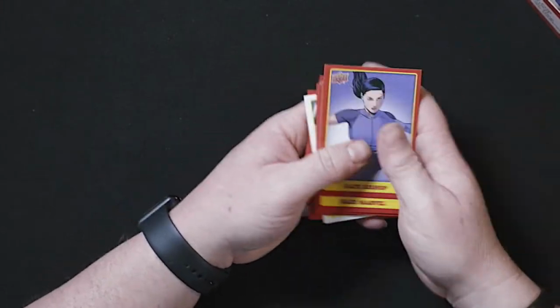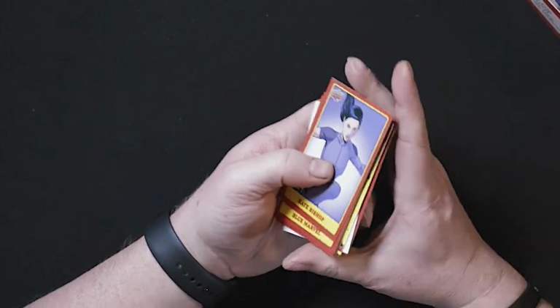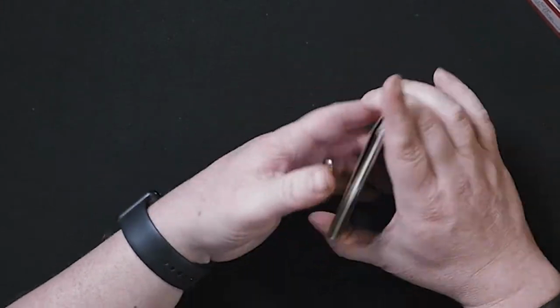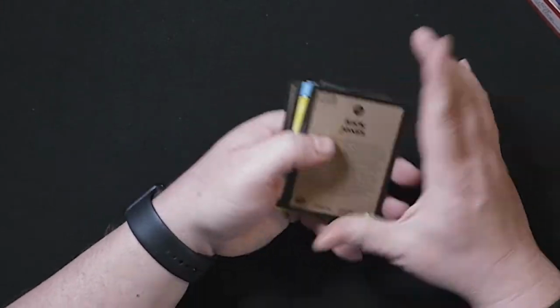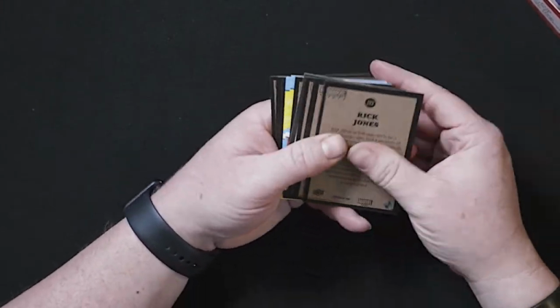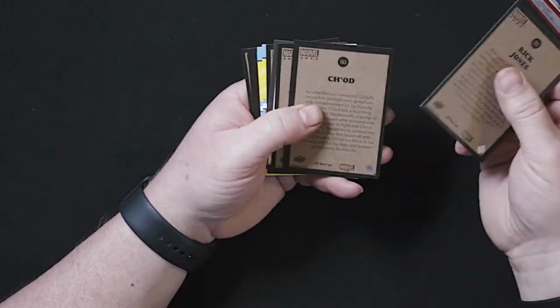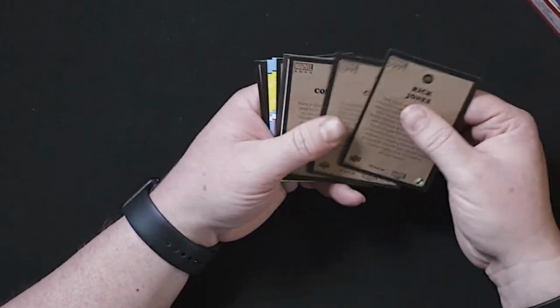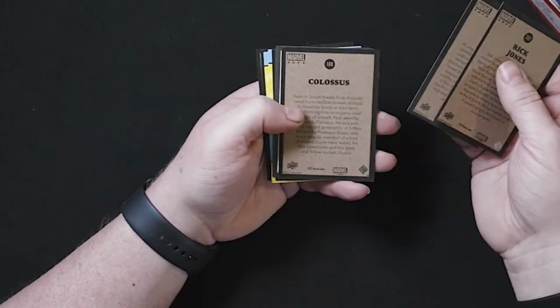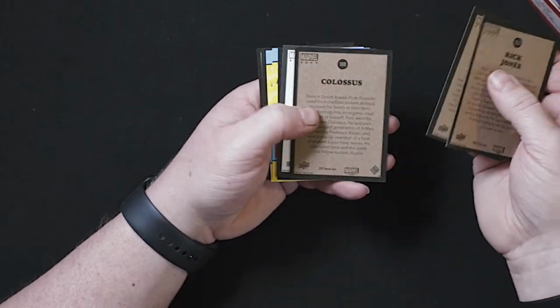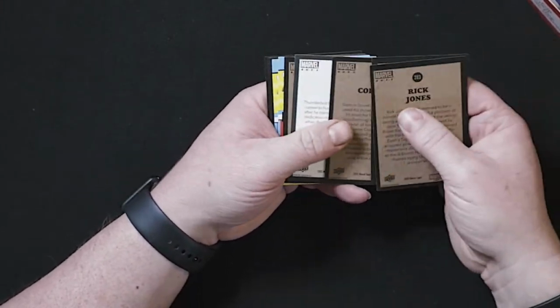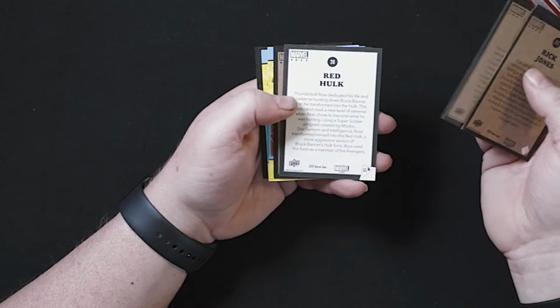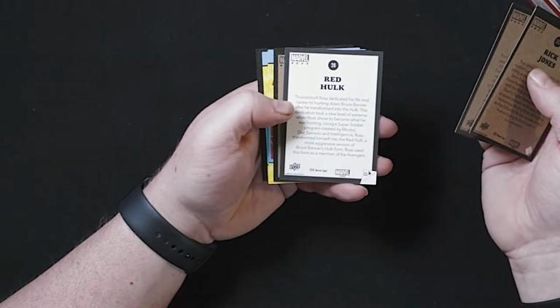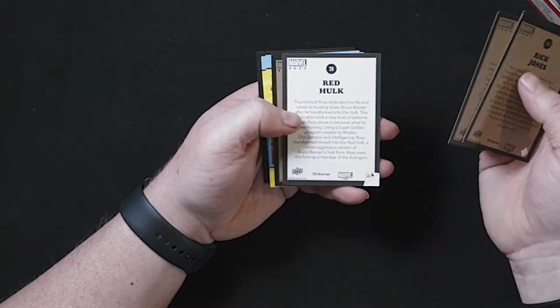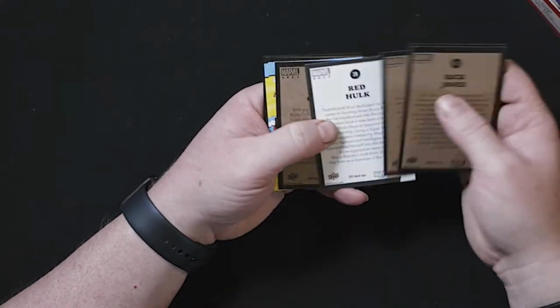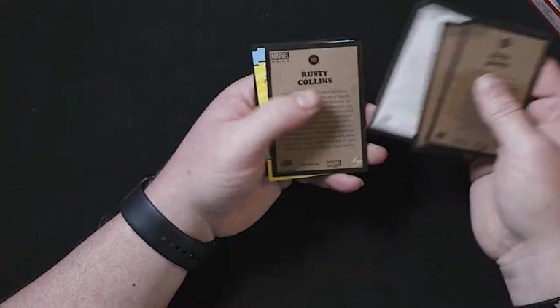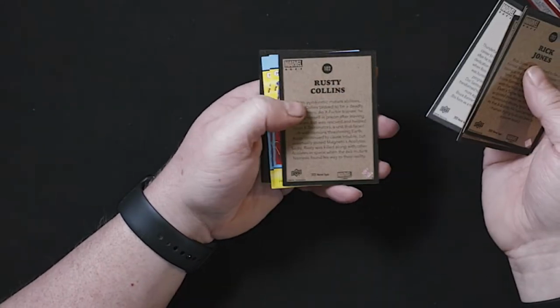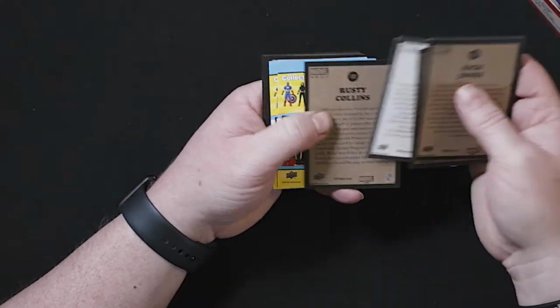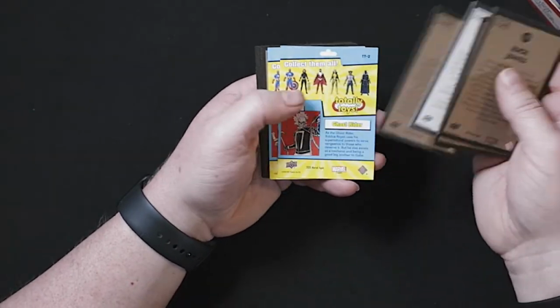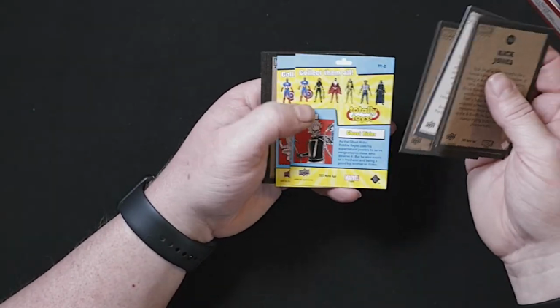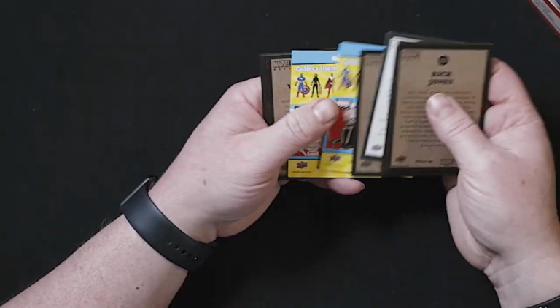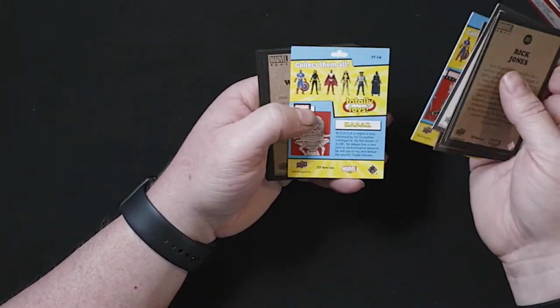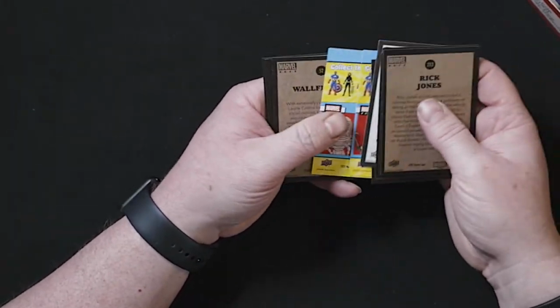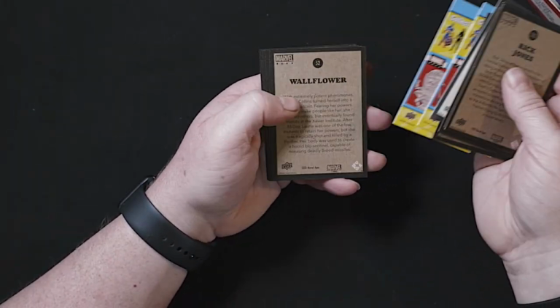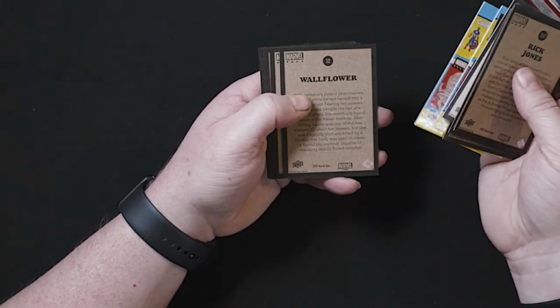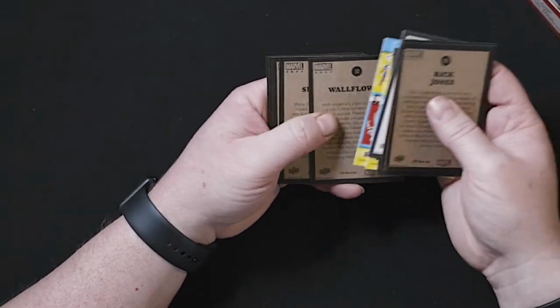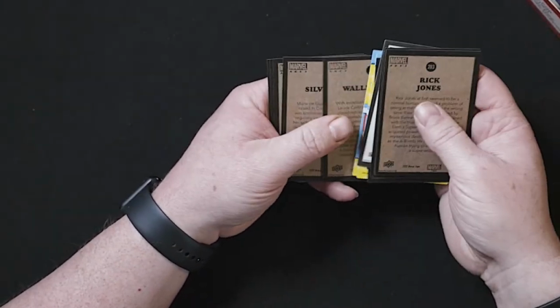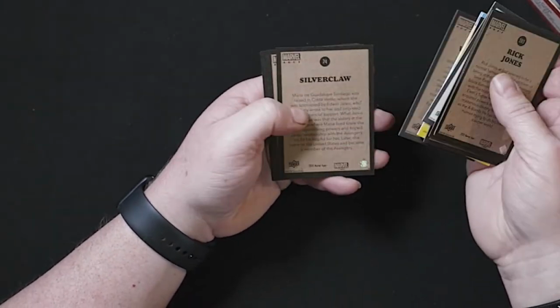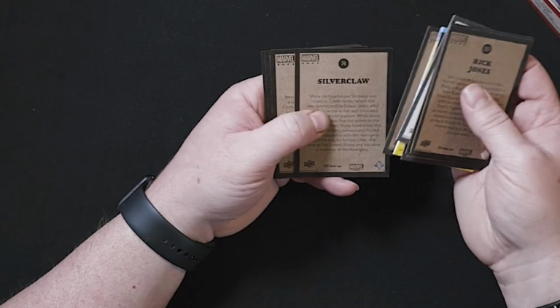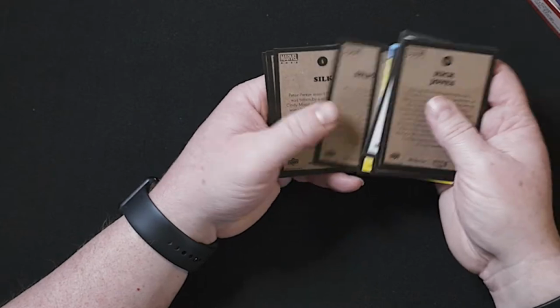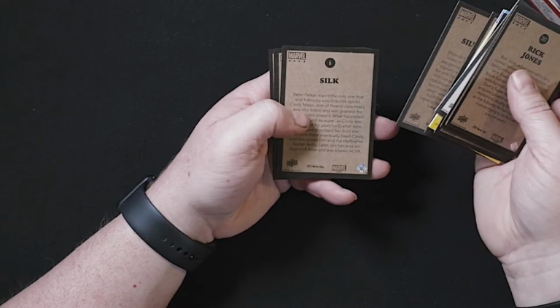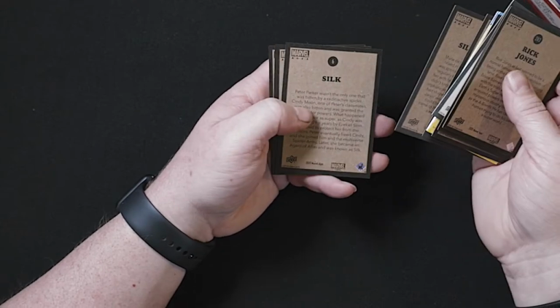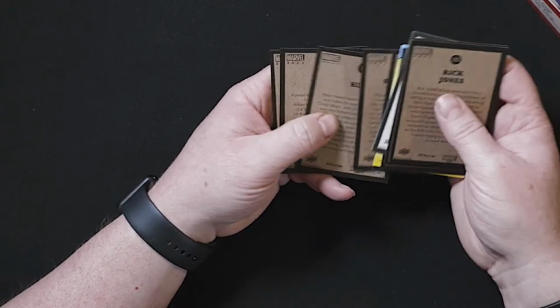Got Kate Bishop, Blue Marble, Silk. I figured I'd flip a card over — haven't really shown much of the backs of the cards.